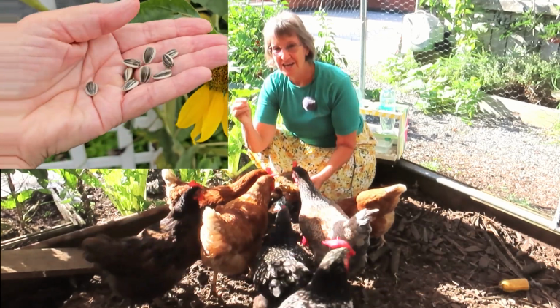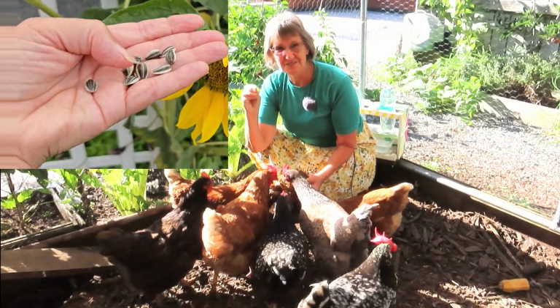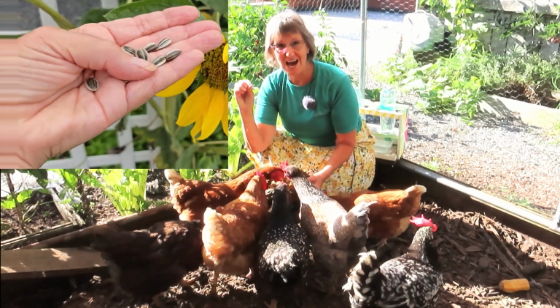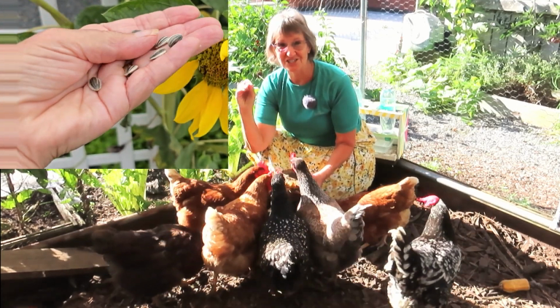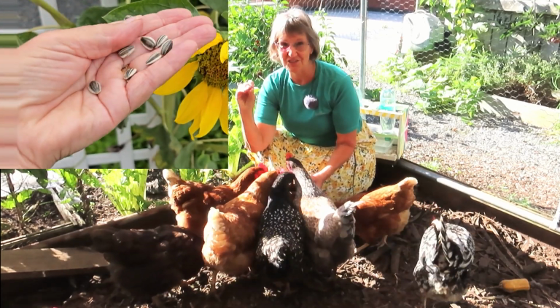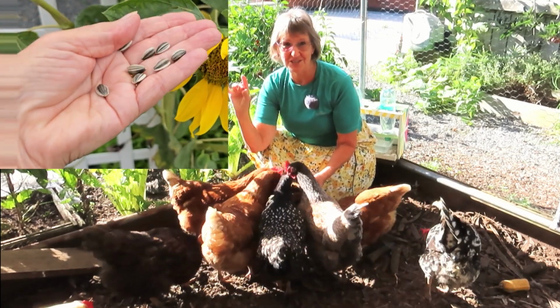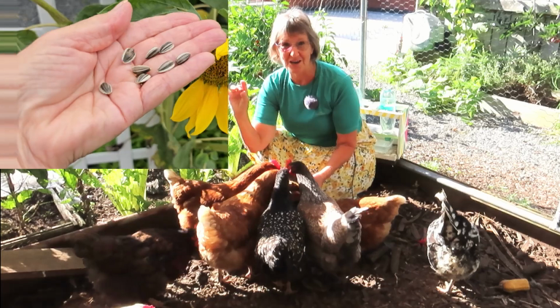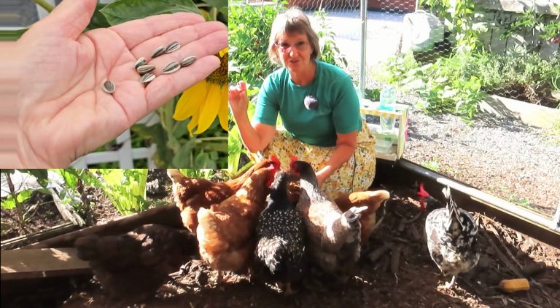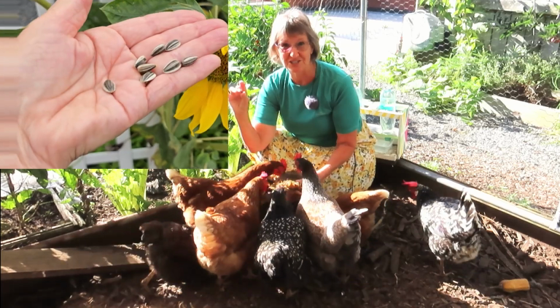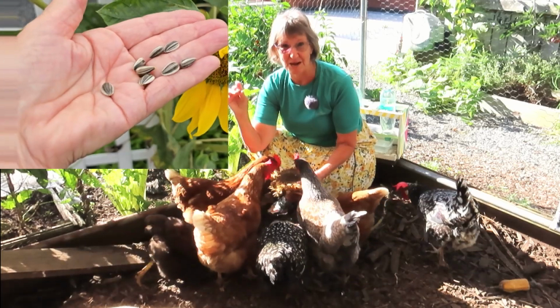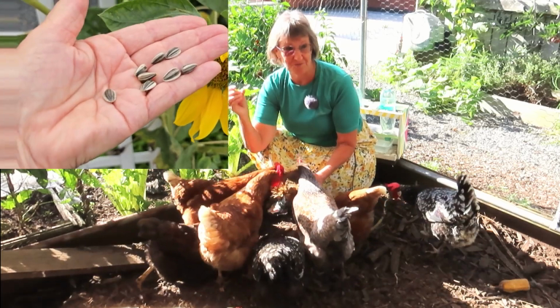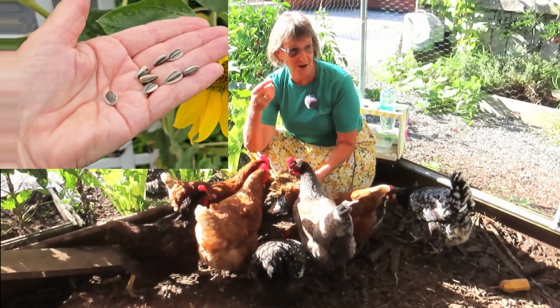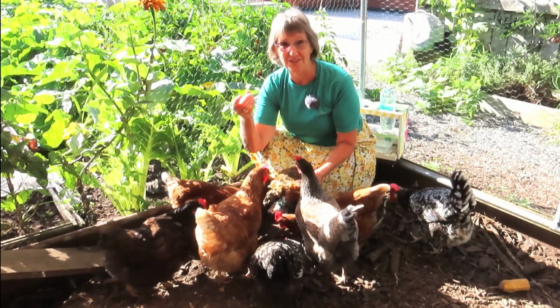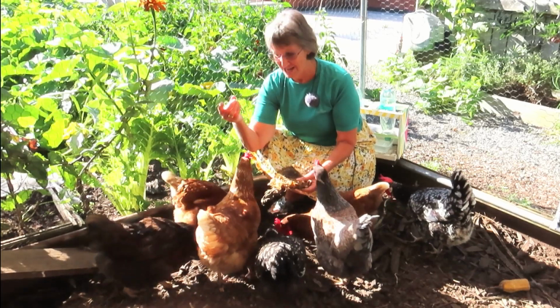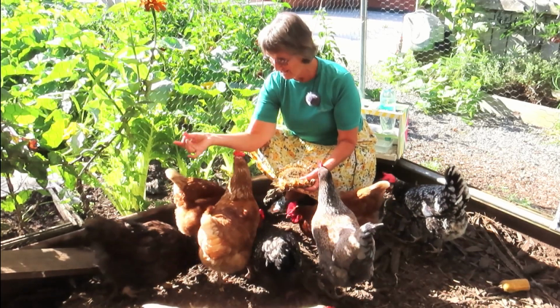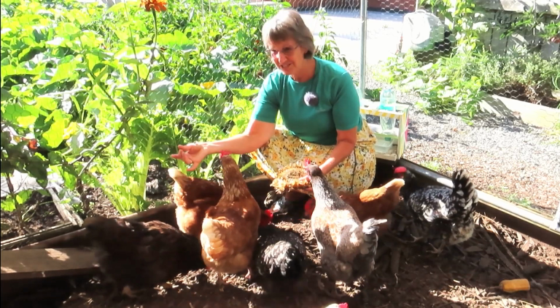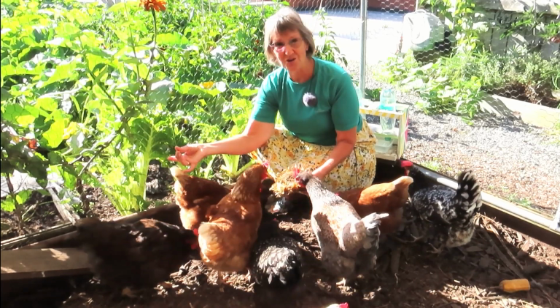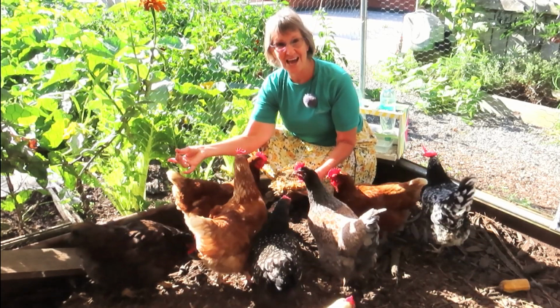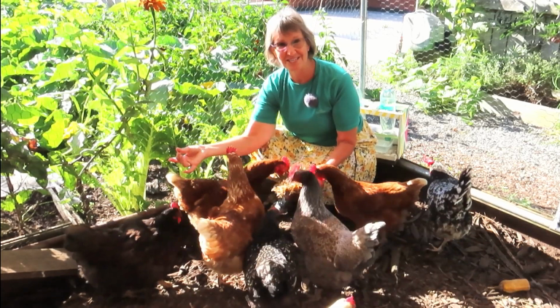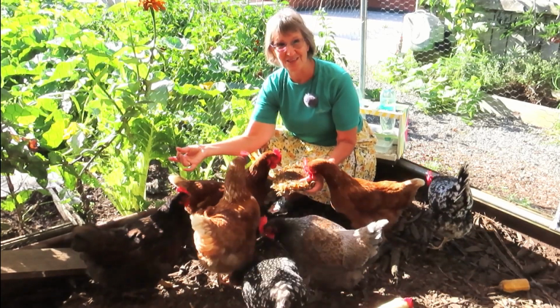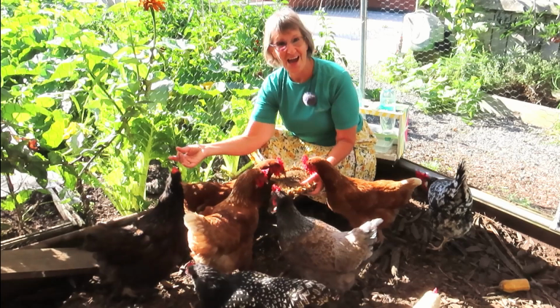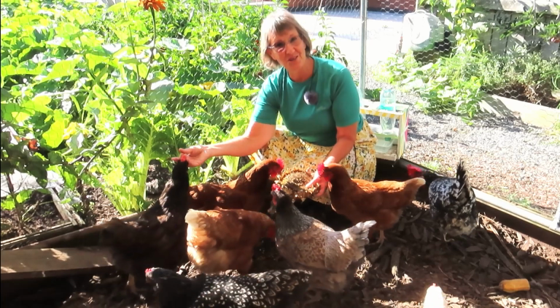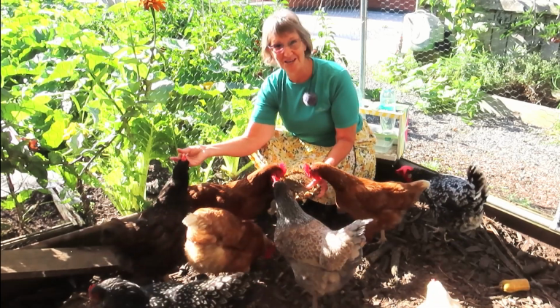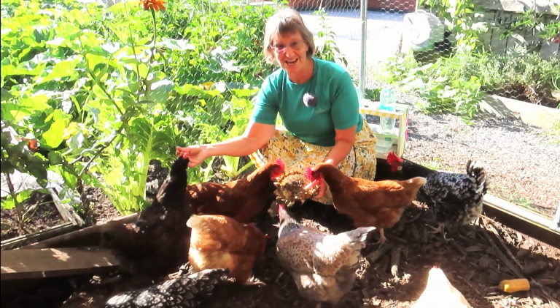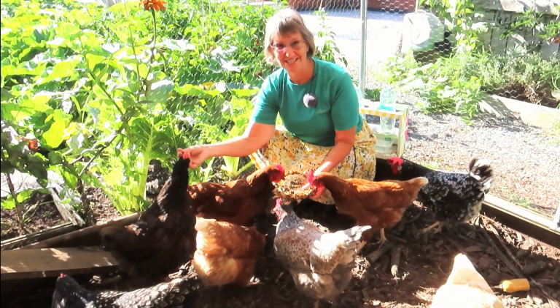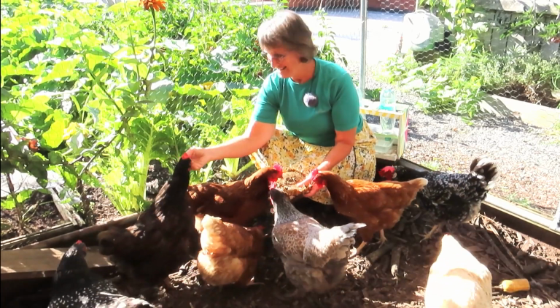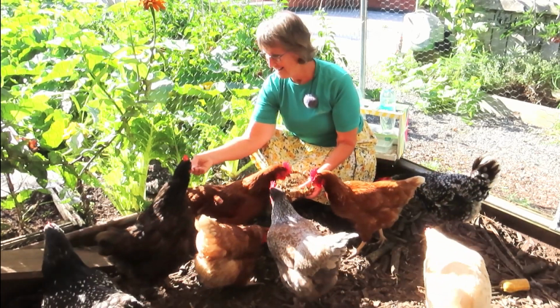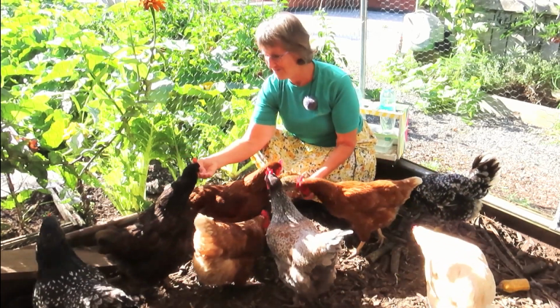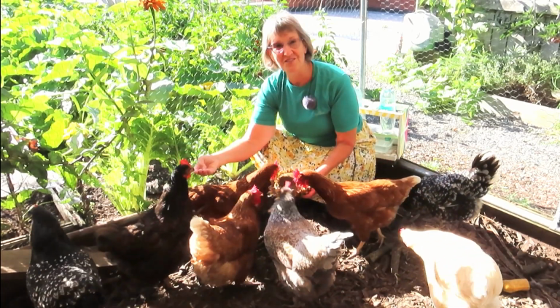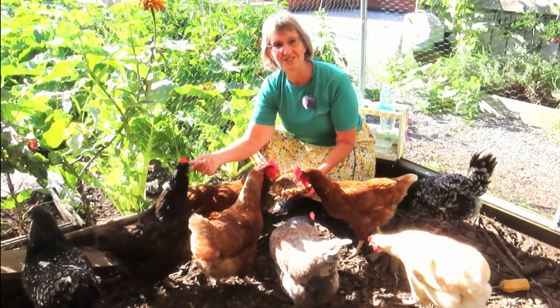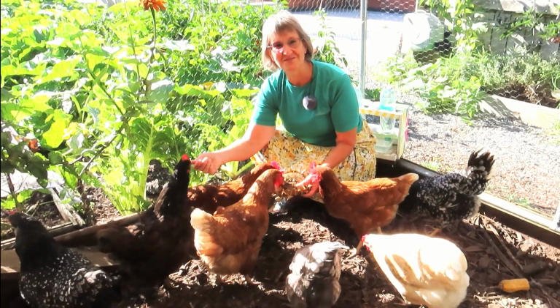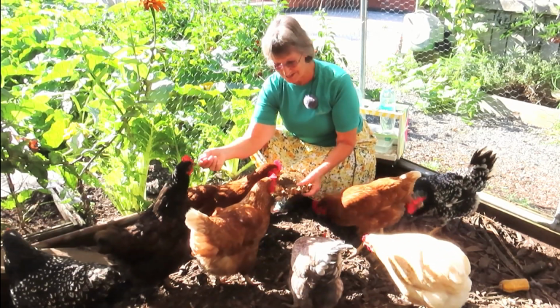It's a very hard shell and there's no way I can crunch these up even with my teeth. And chickens don't even have teeth. How do they manage that? Let's have a look at their digestive system.